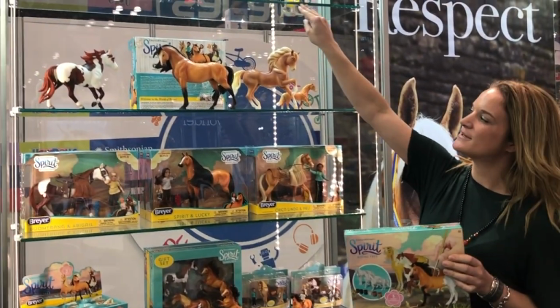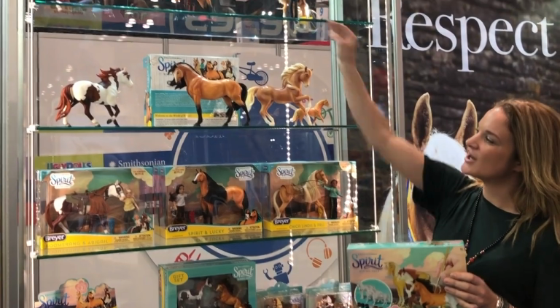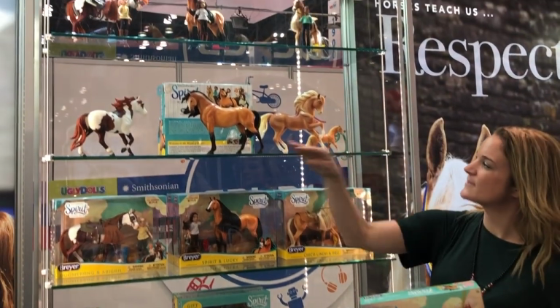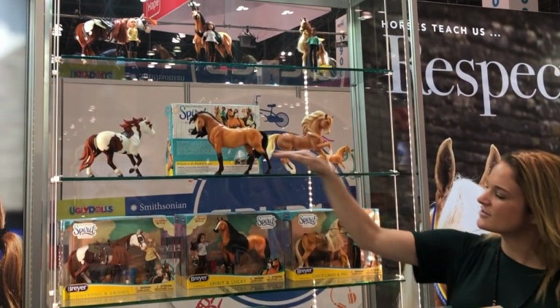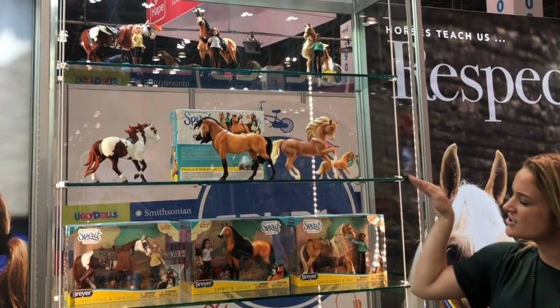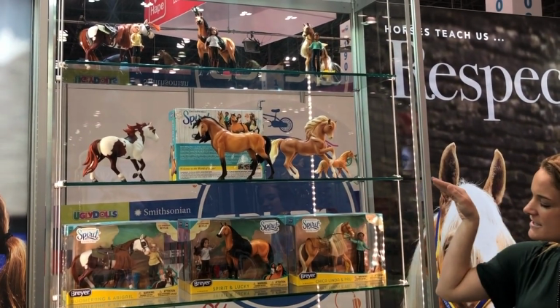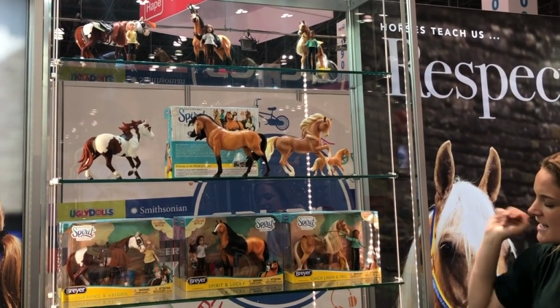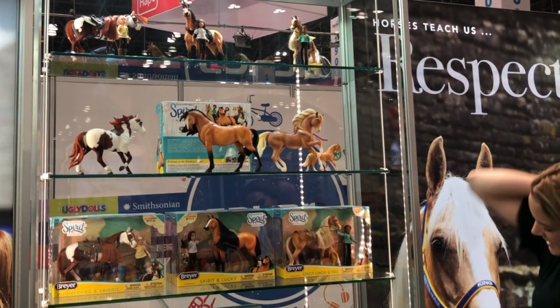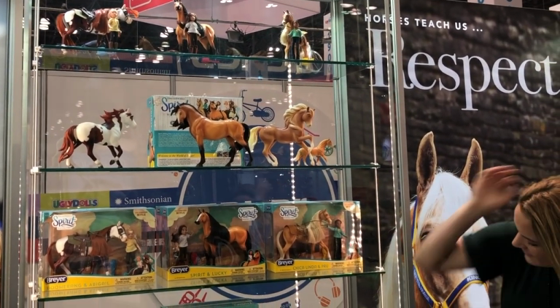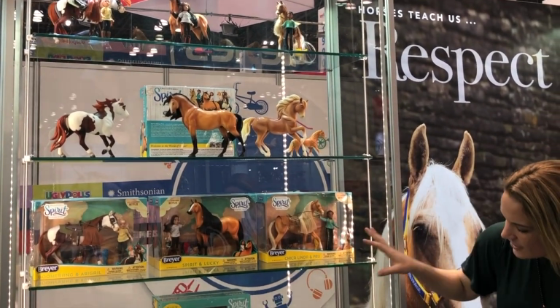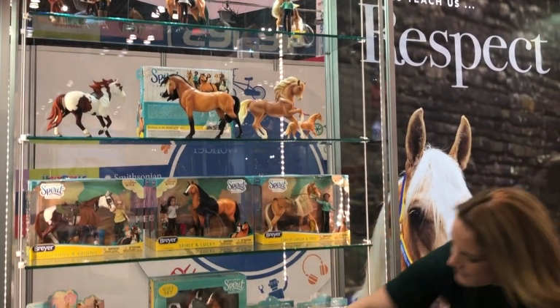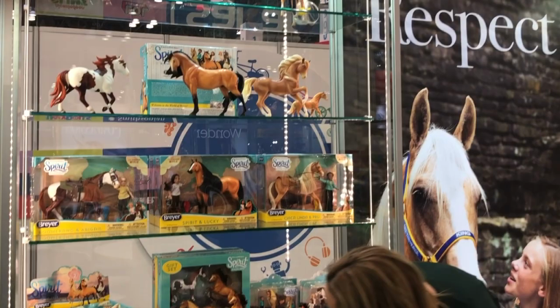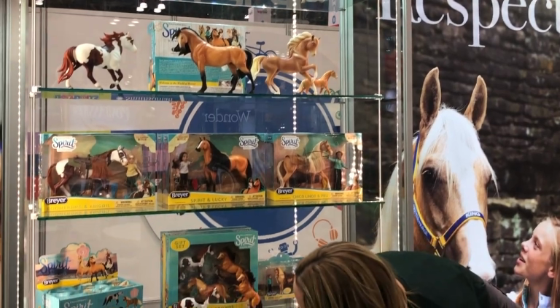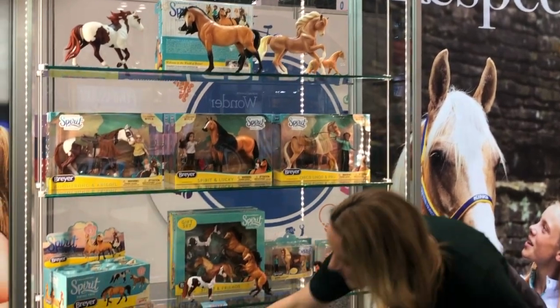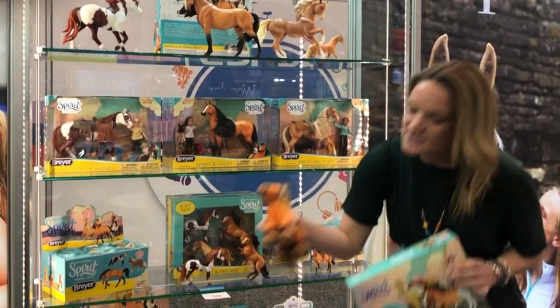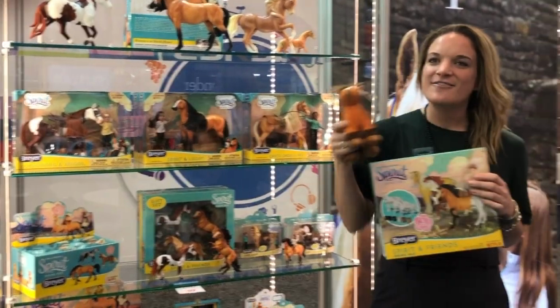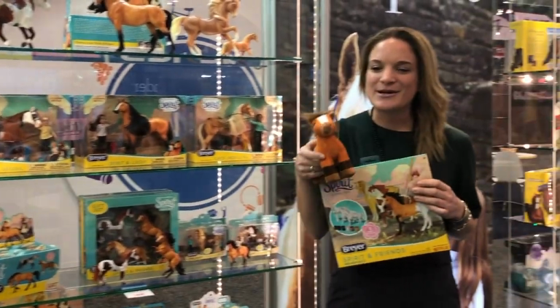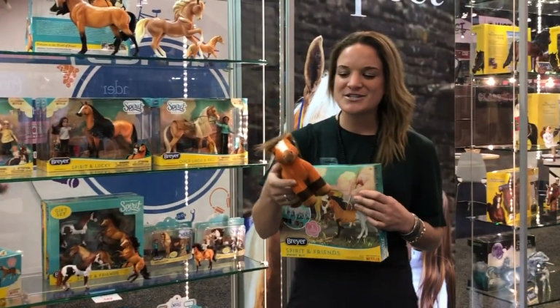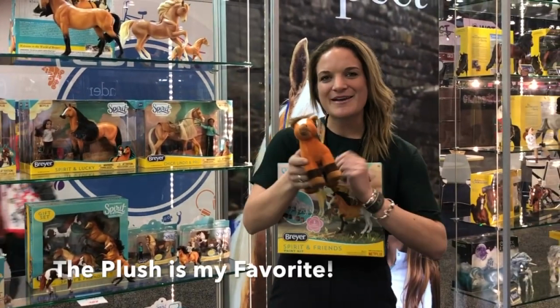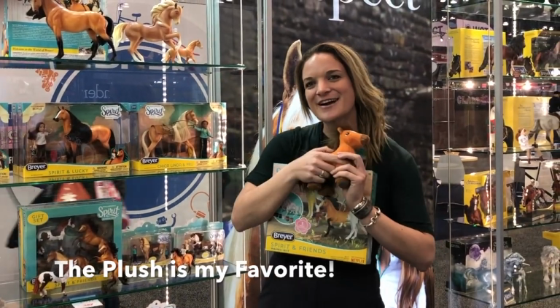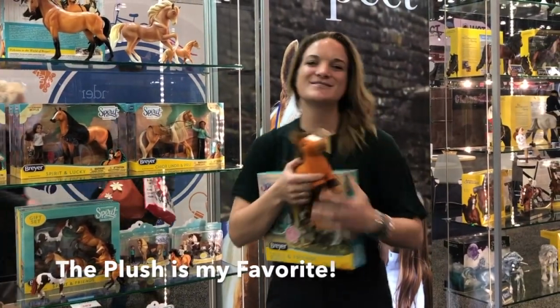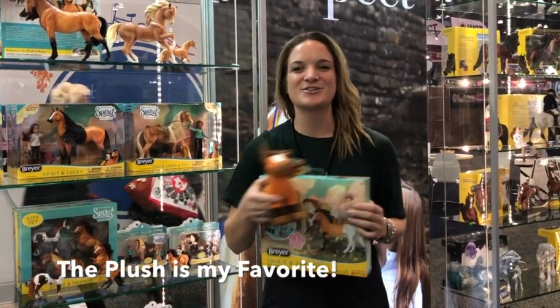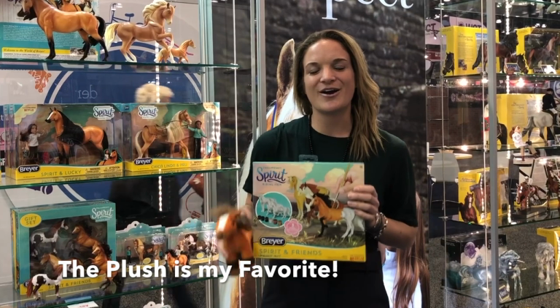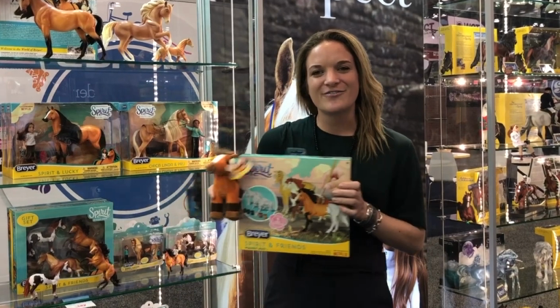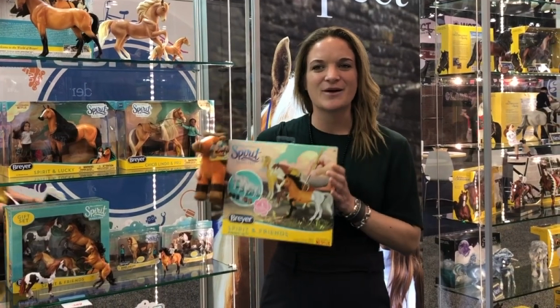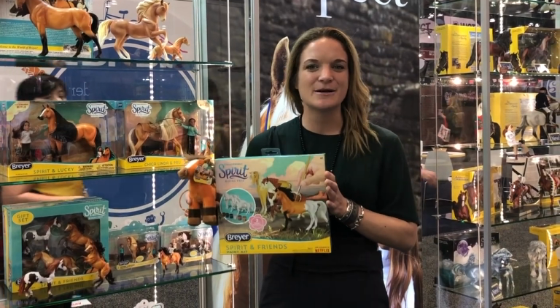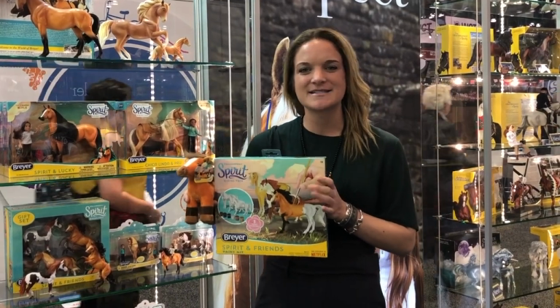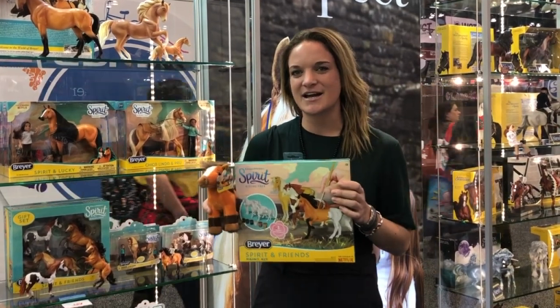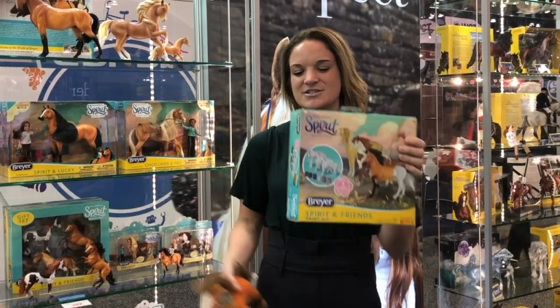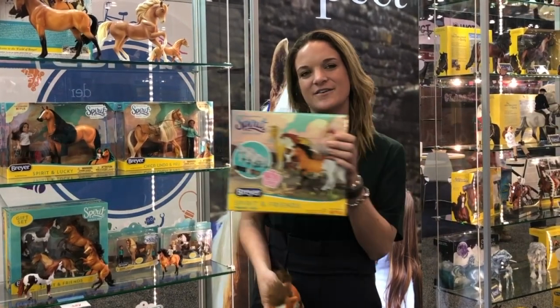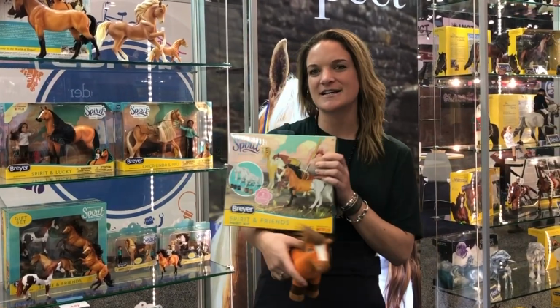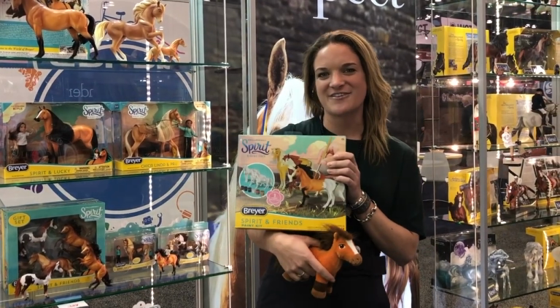Additionally, we have our three classic horses that come with the dolls, as well as the three traditional horses. And then we have our whole plush line. I absolutely love the Spirit plush — they're my favorites. So make sure that you get all of your favorite Breyer Spirit products and check out Target for the deluxe craft kit.